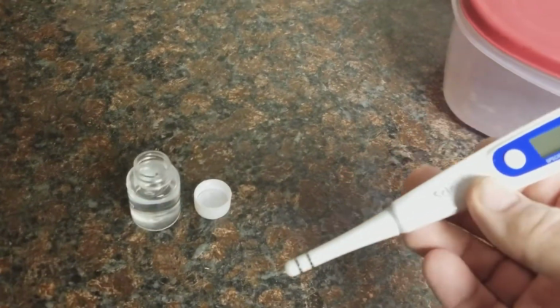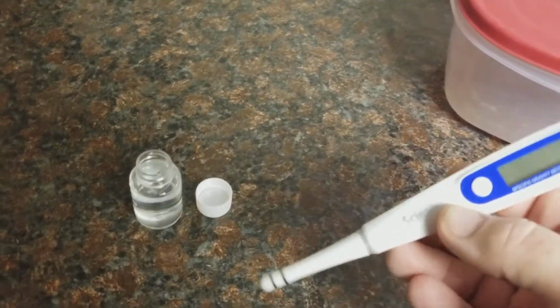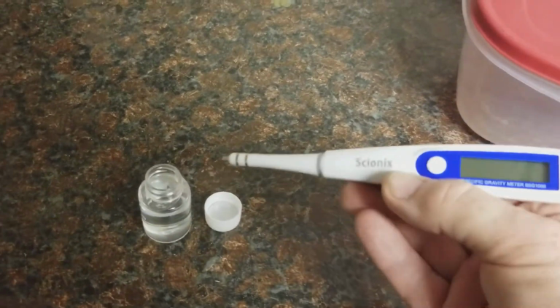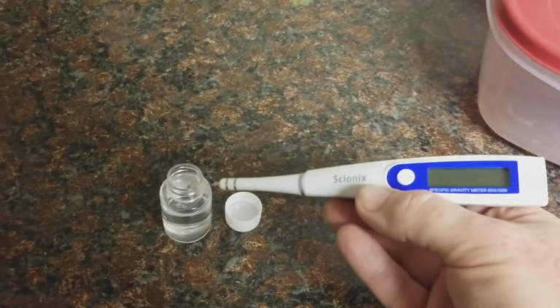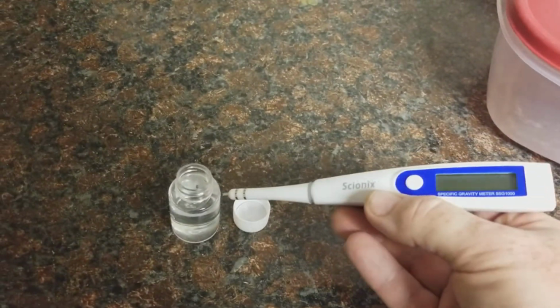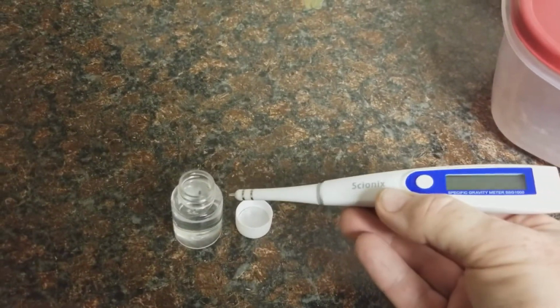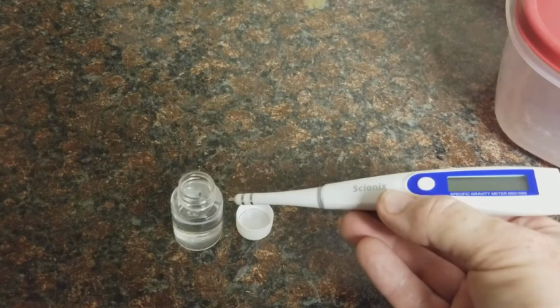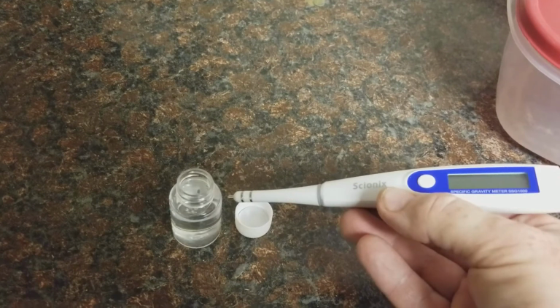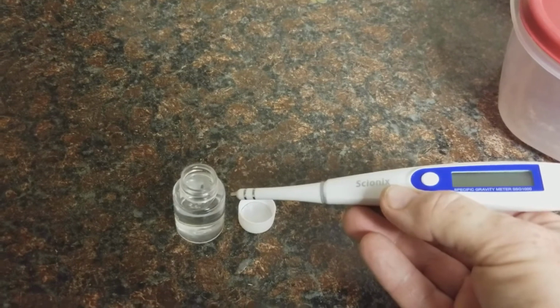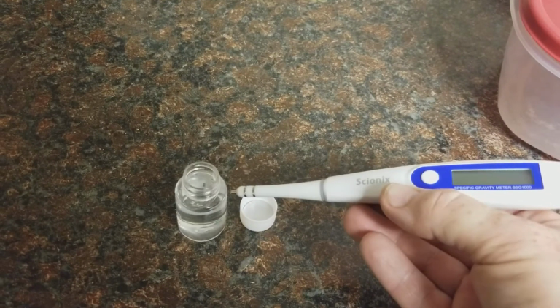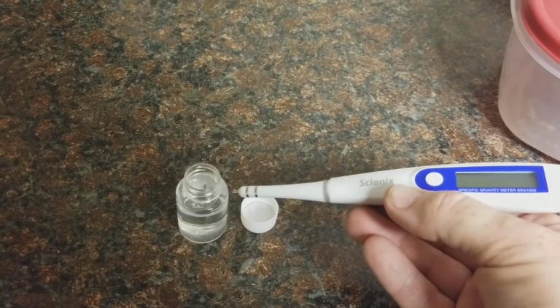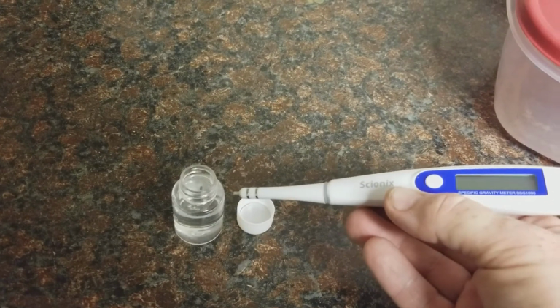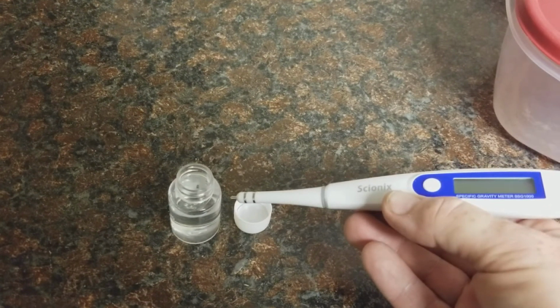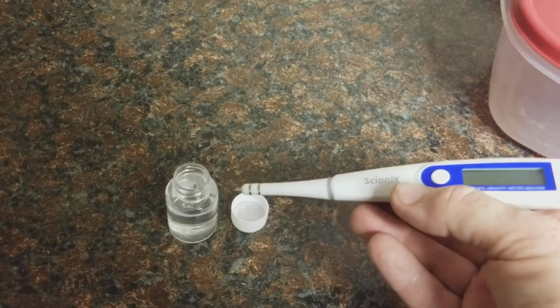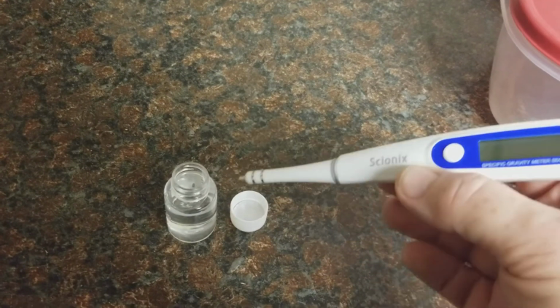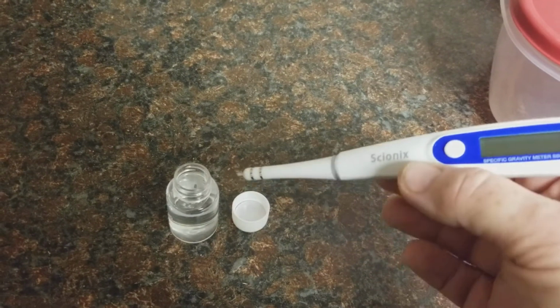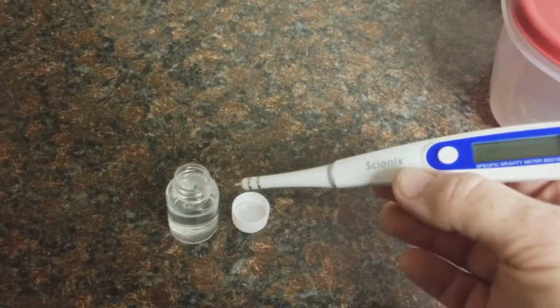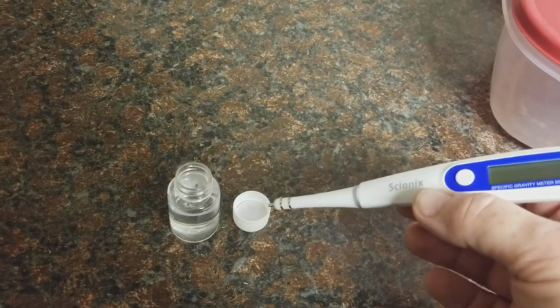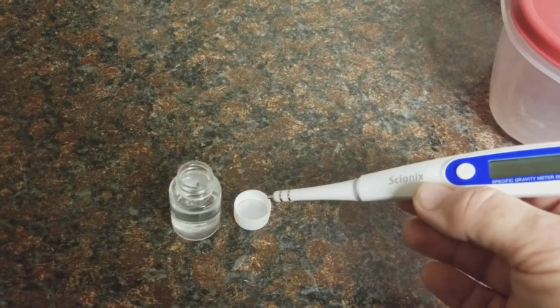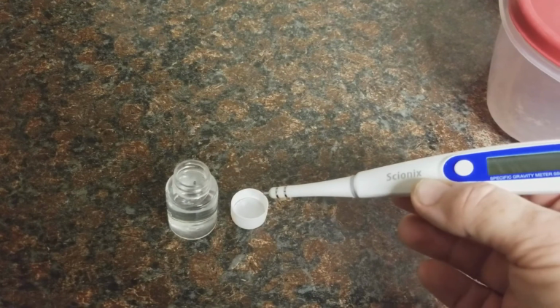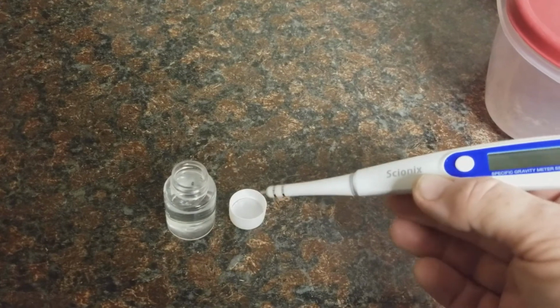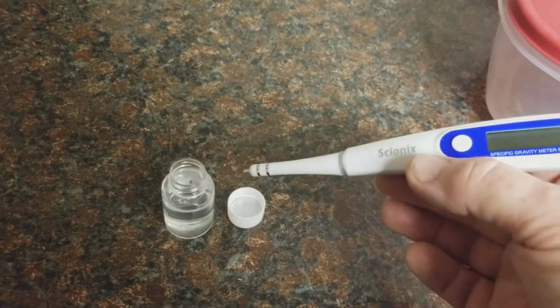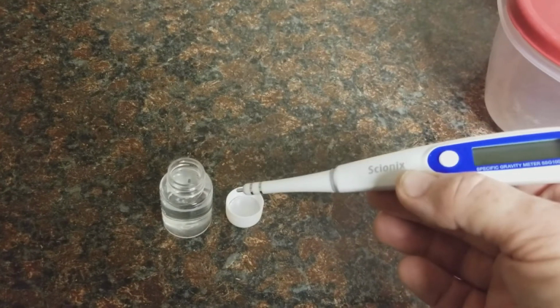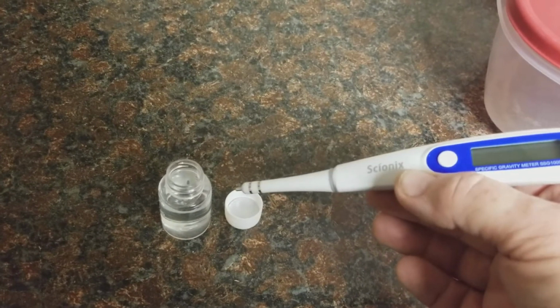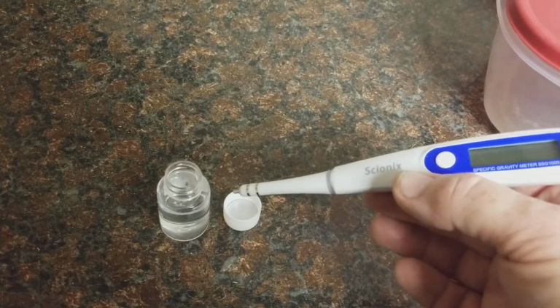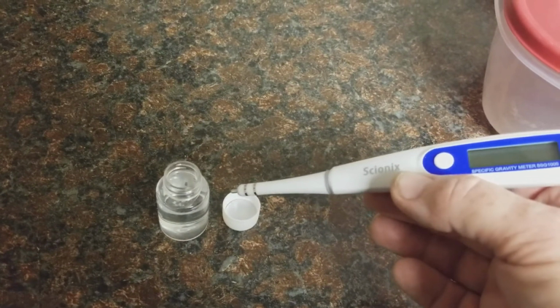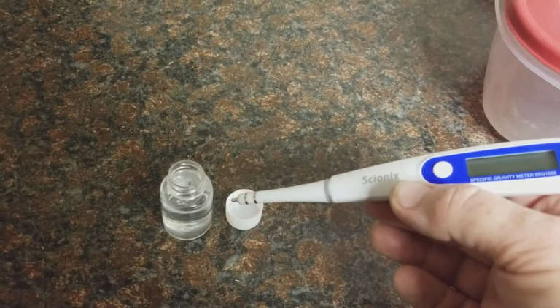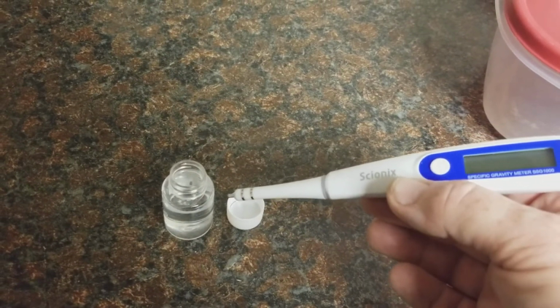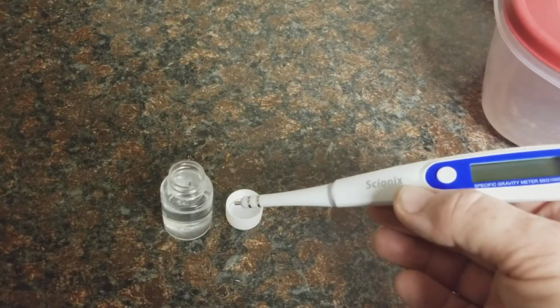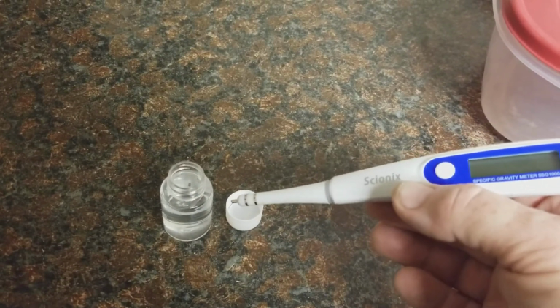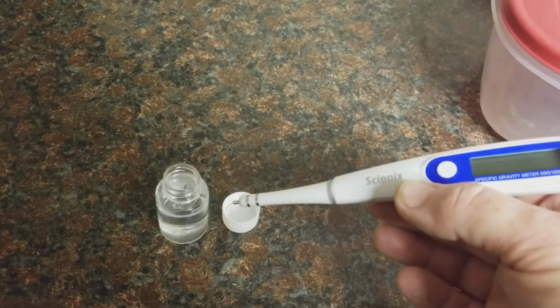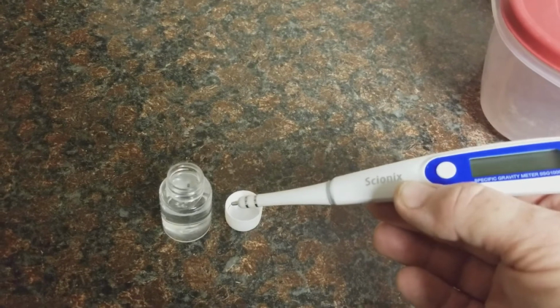This comes with the 30 parts per thousand calibration fluid. It's important that this always has the lid on it. And if it's more than six months old, you're probably going to want to get new calibration fluid either way.